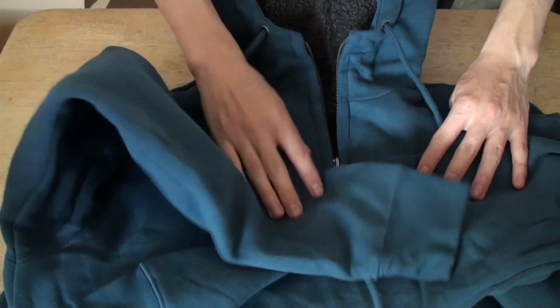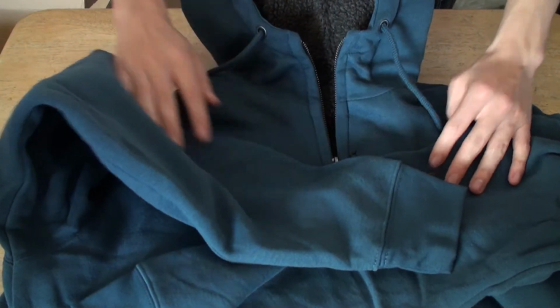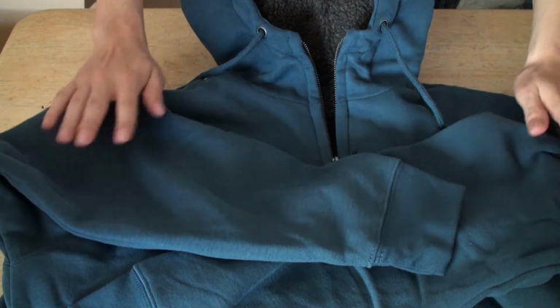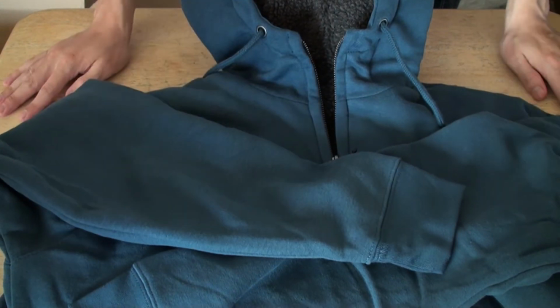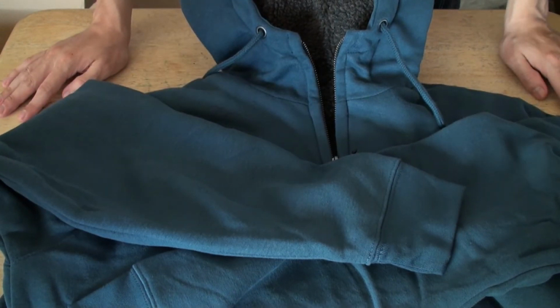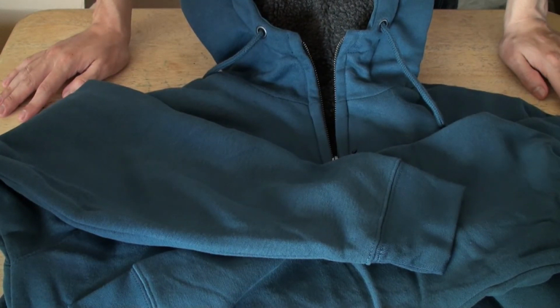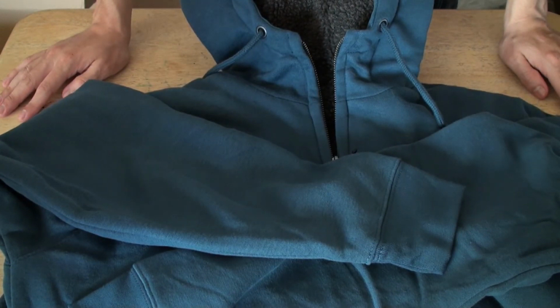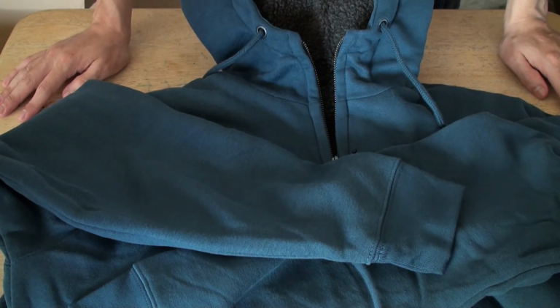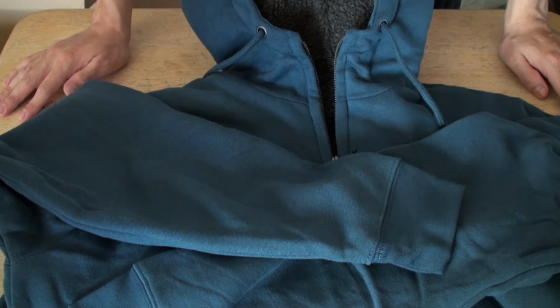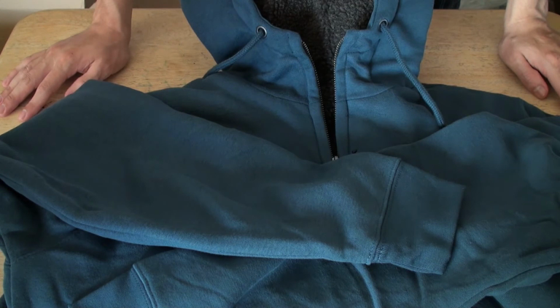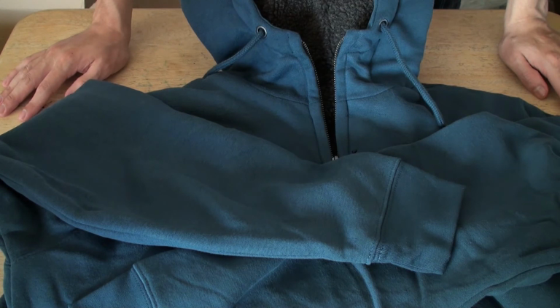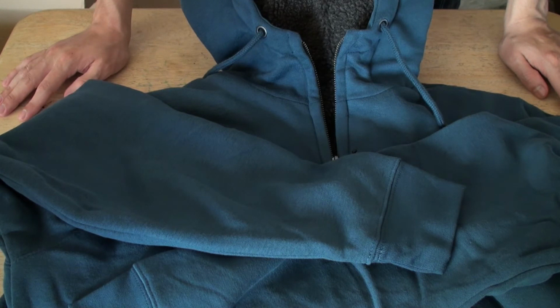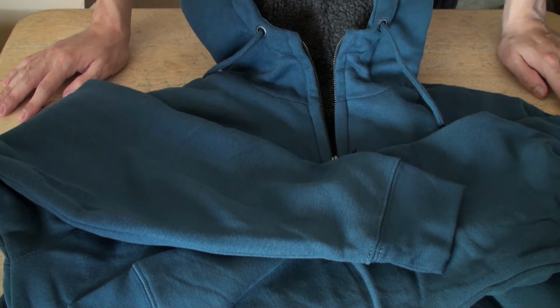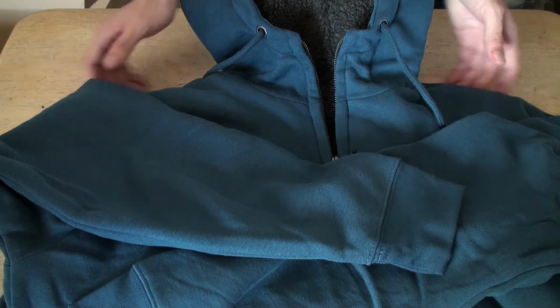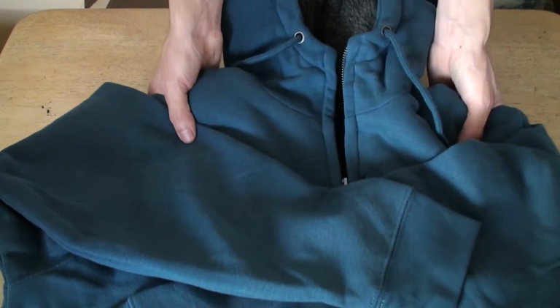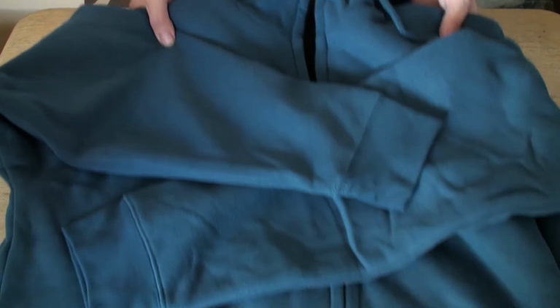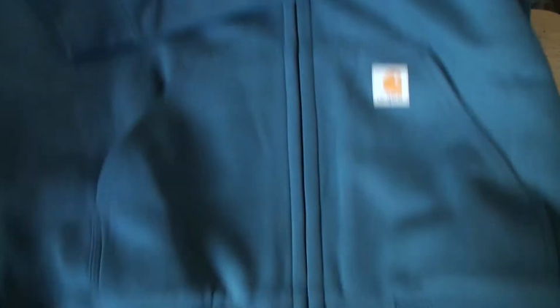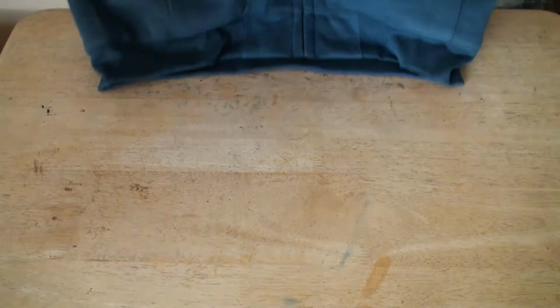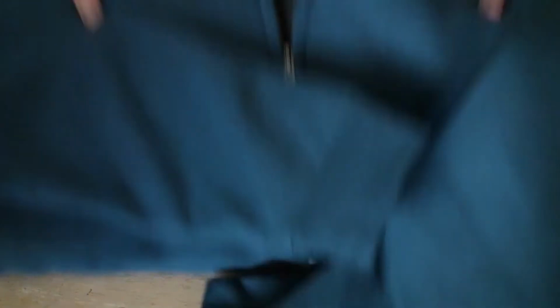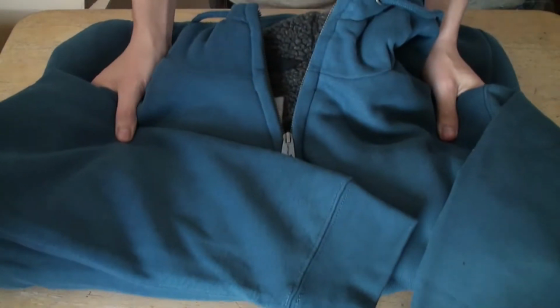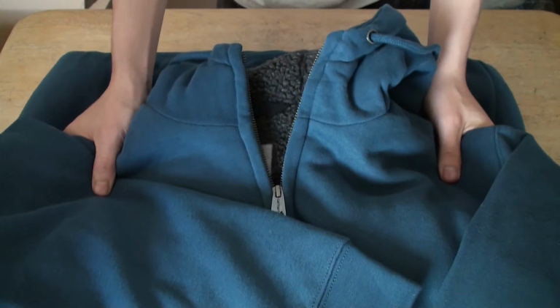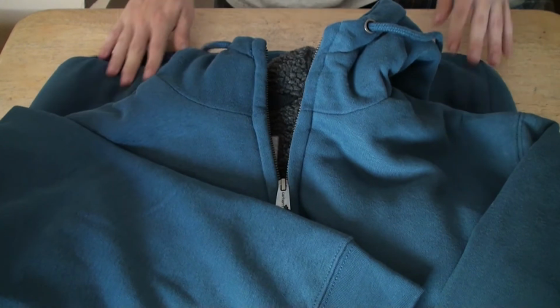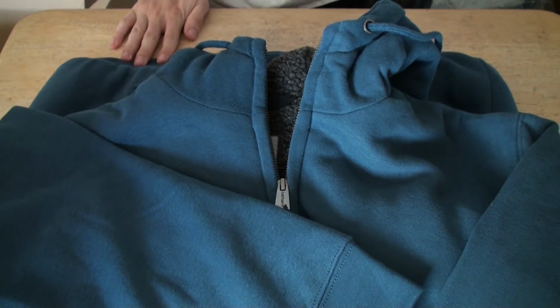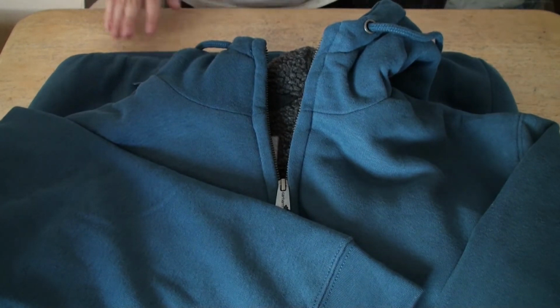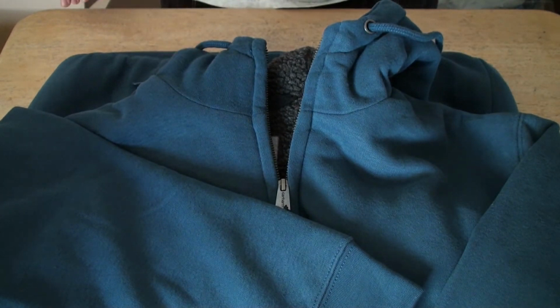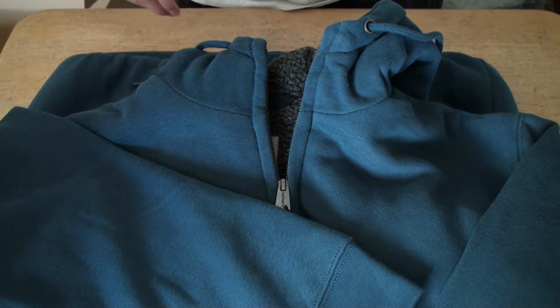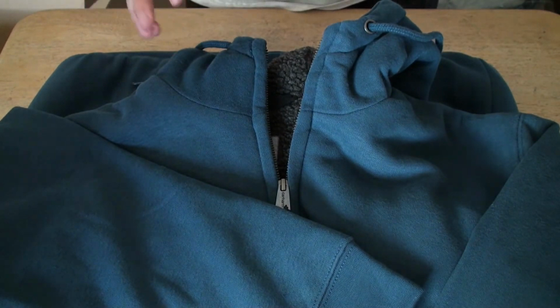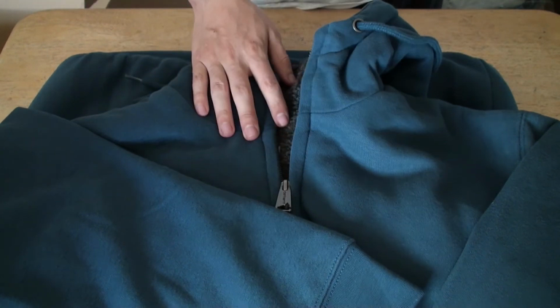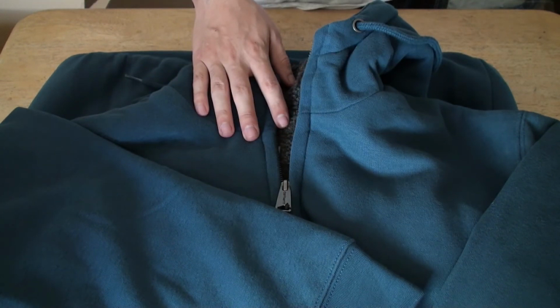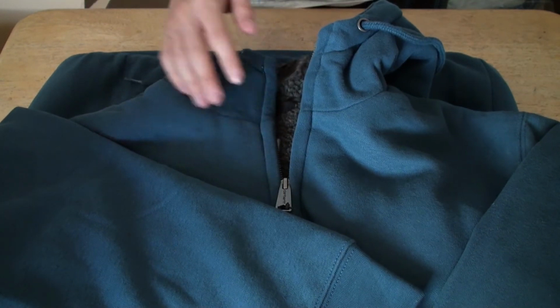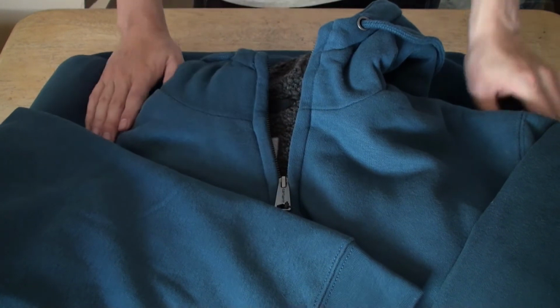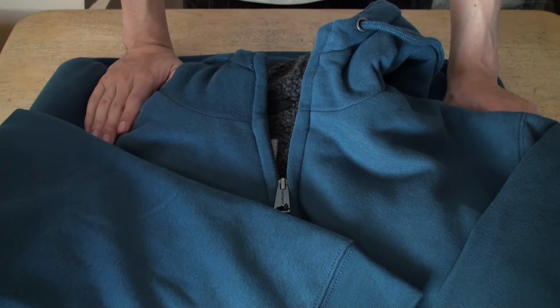It's a good sweater for somebody else that's bigger or taller. That's my review and unboxing. I have a card — Men's Collinstone Brushed Fleece Sweatshirt.